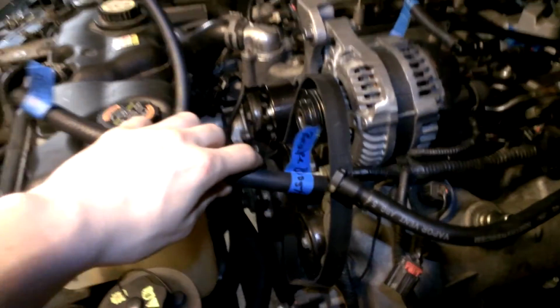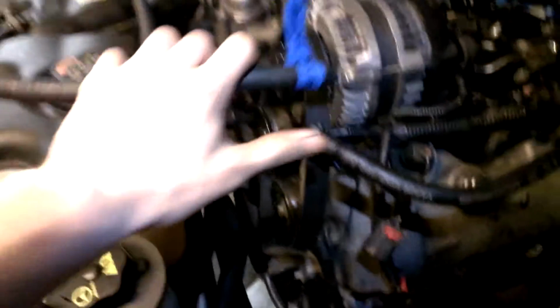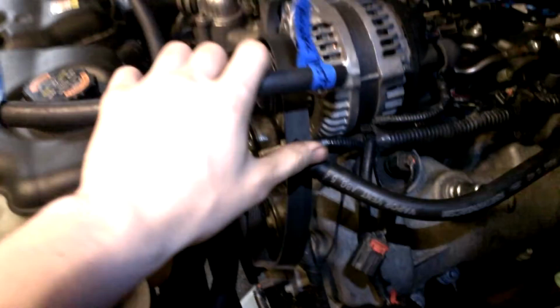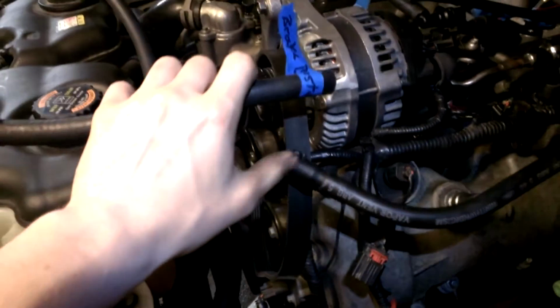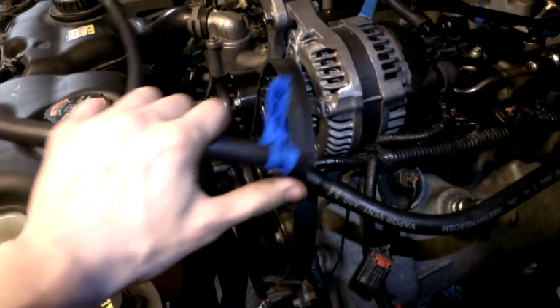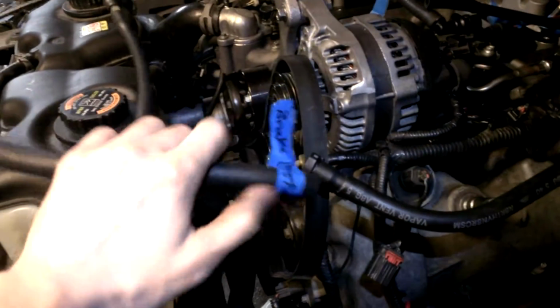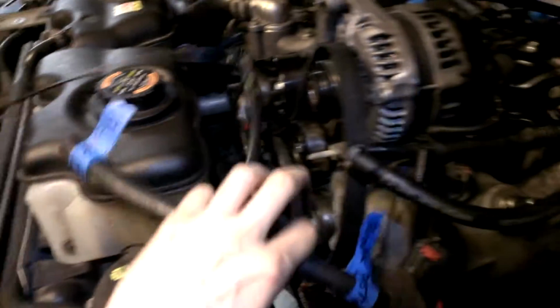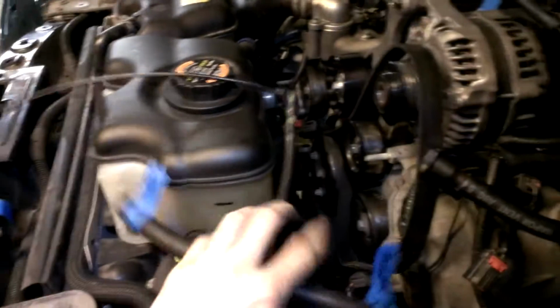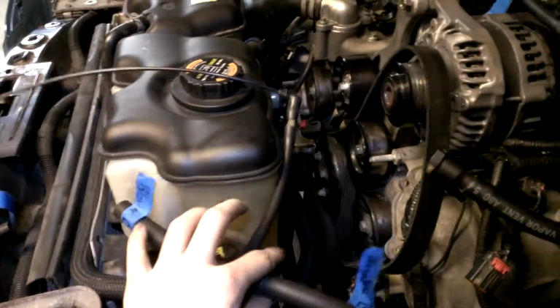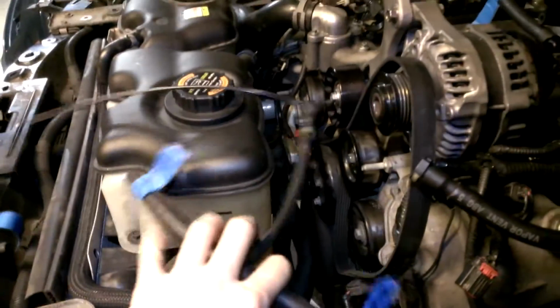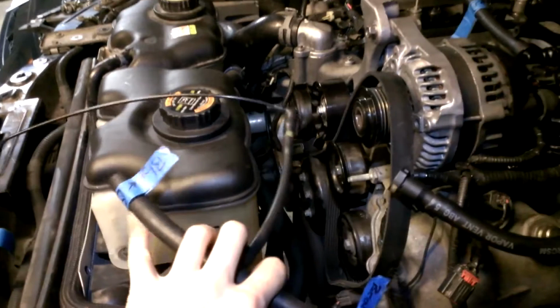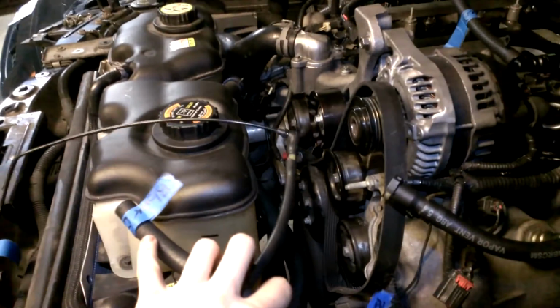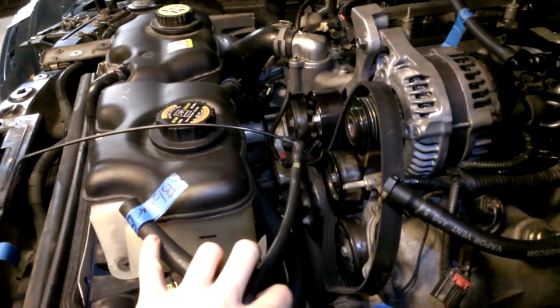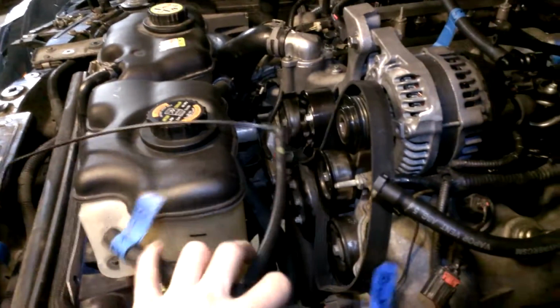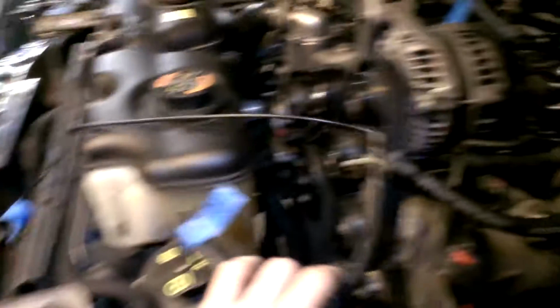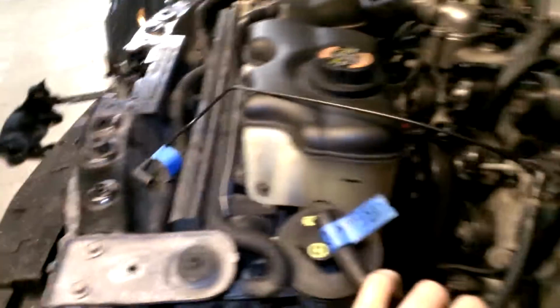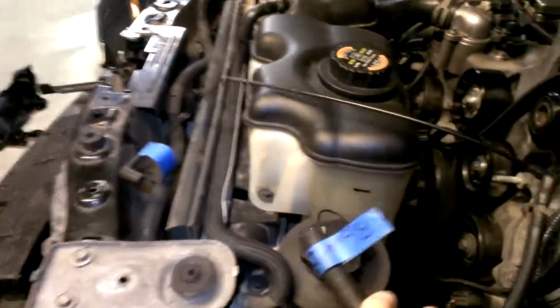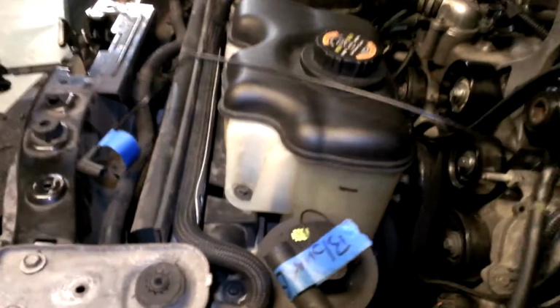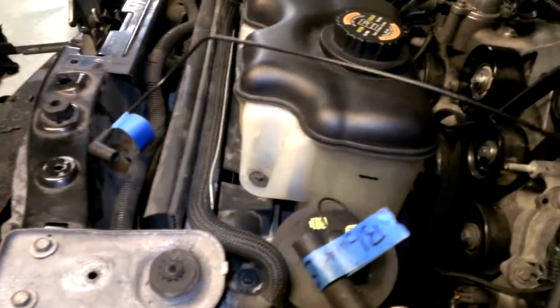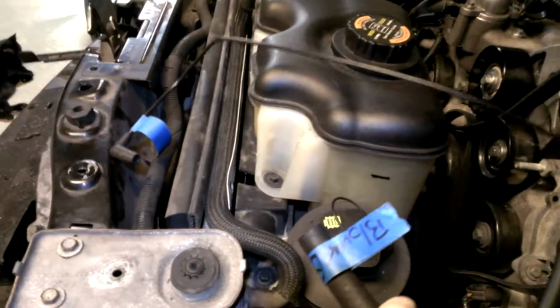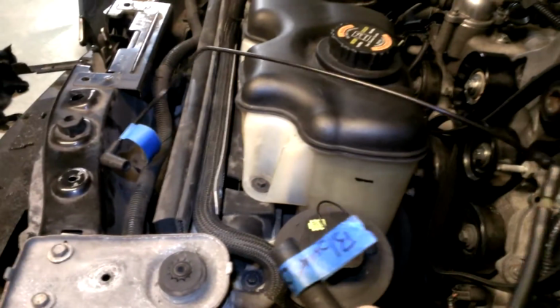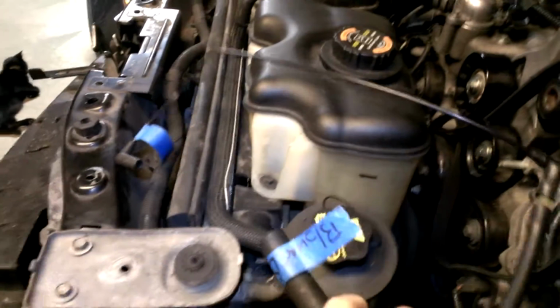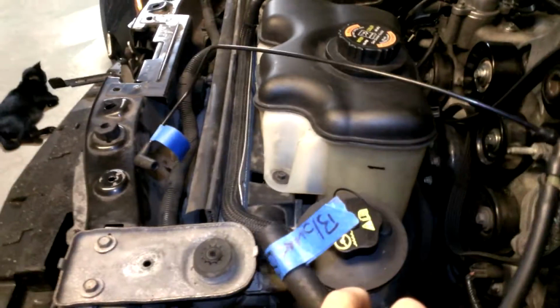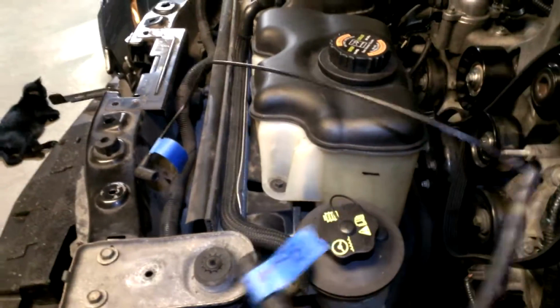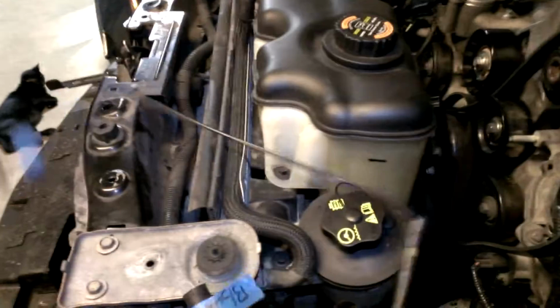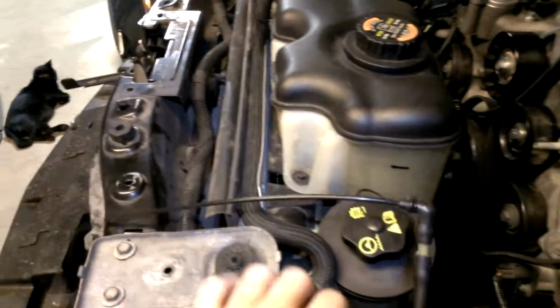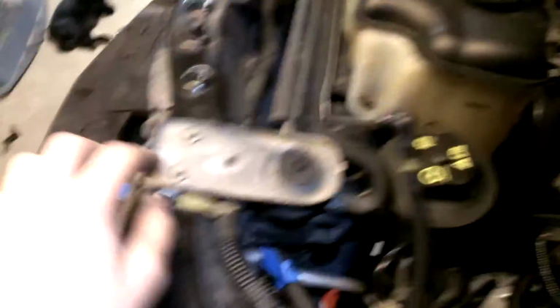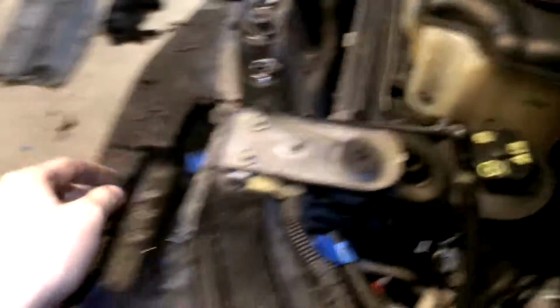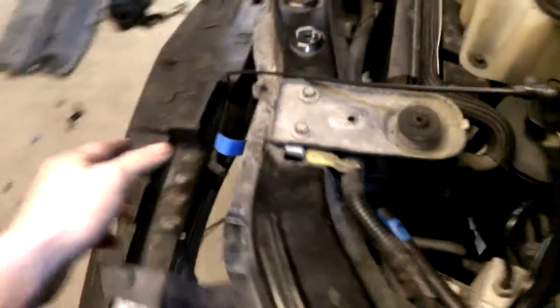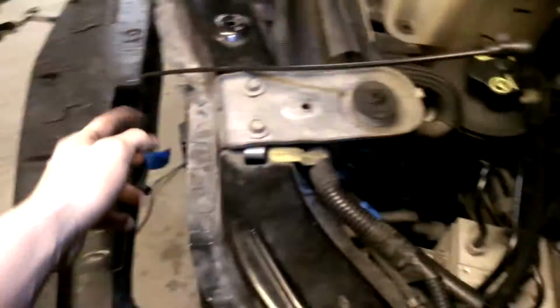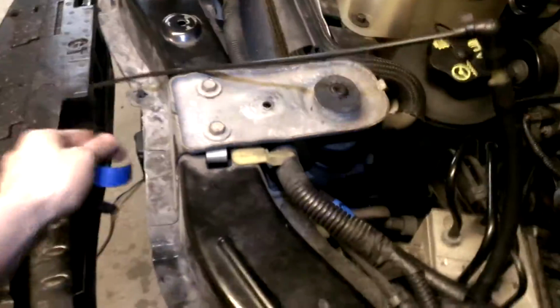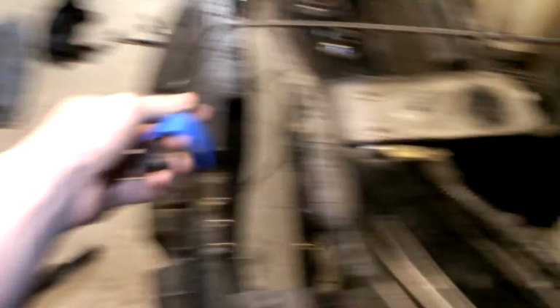I'll have to pull this connector out and plug it in the other side, and then that will go to the elbow. And then this goes to the other bypass valve nipple on the supercharger — this little doohickey line.